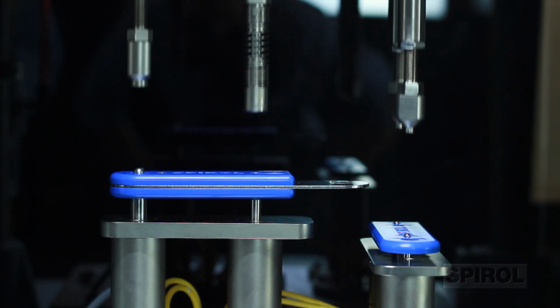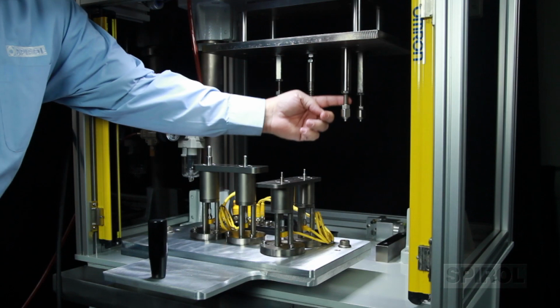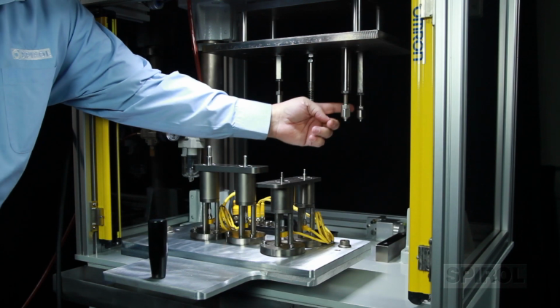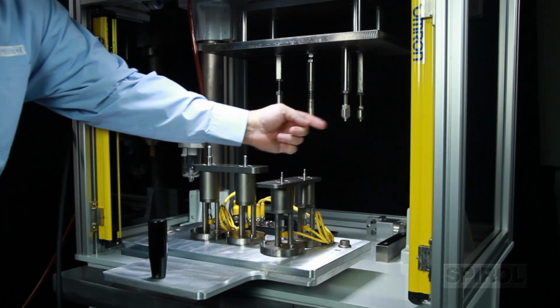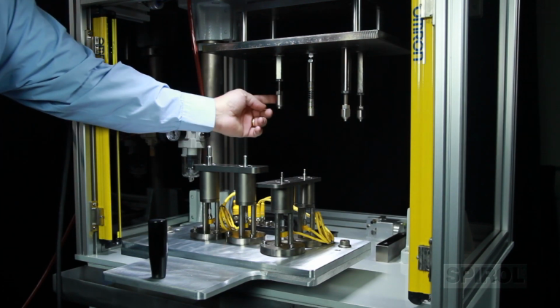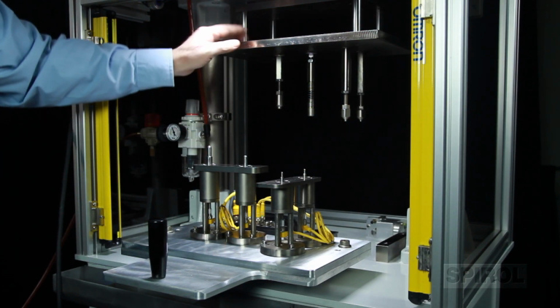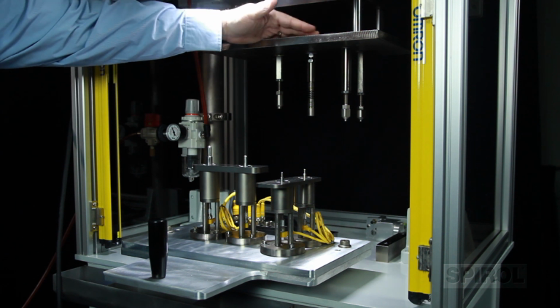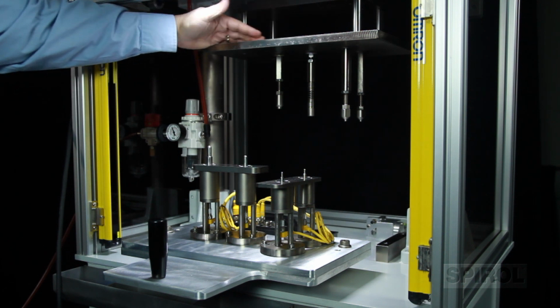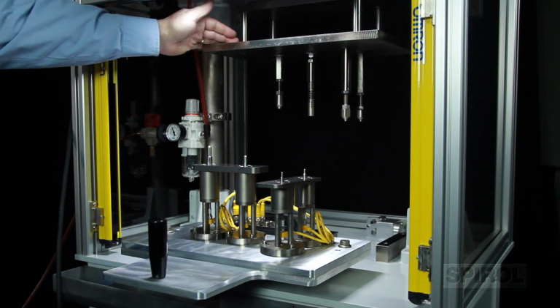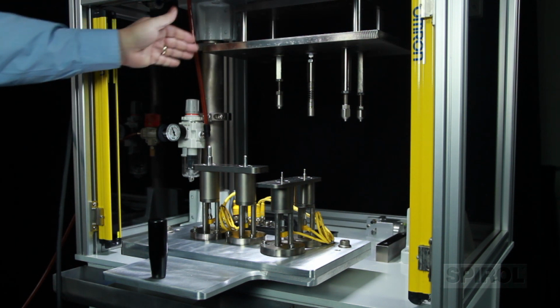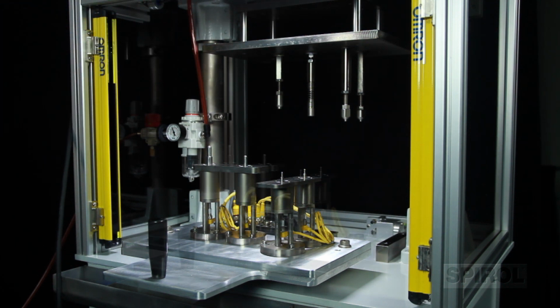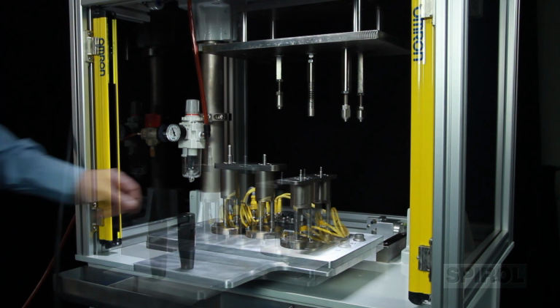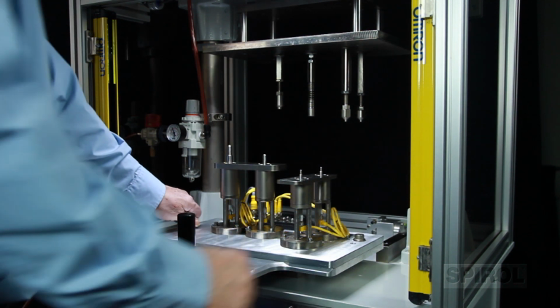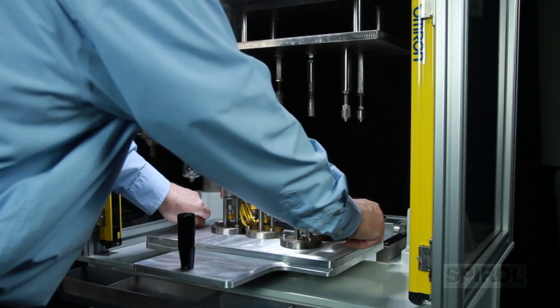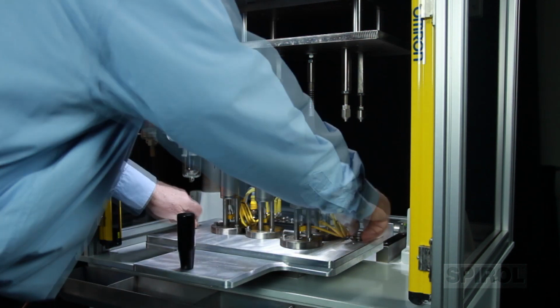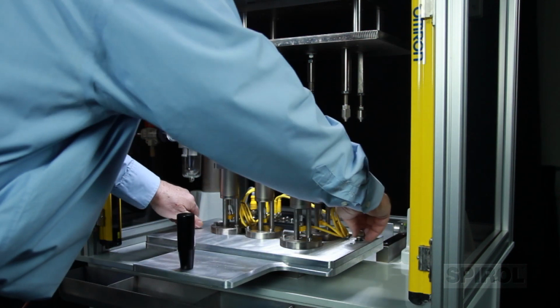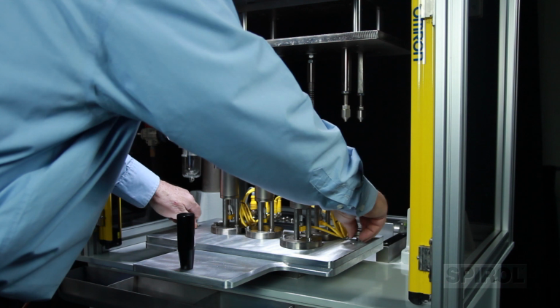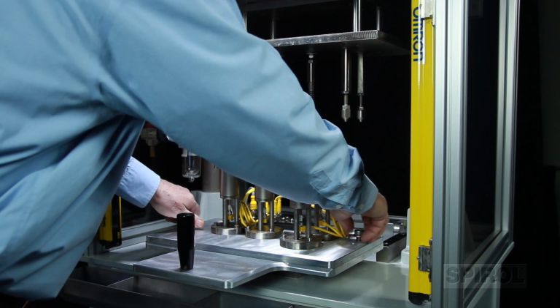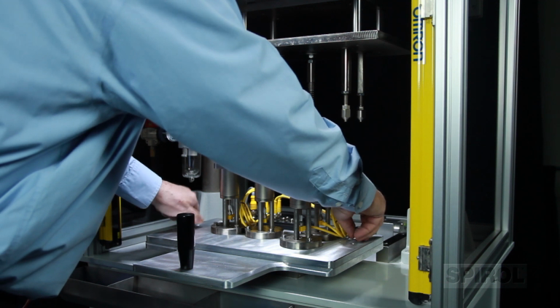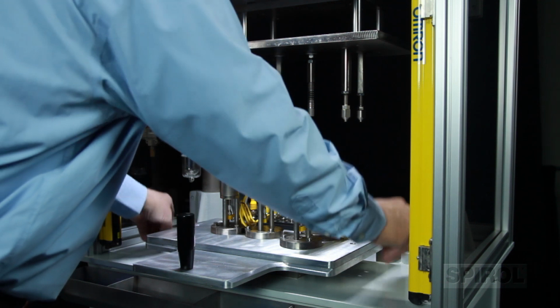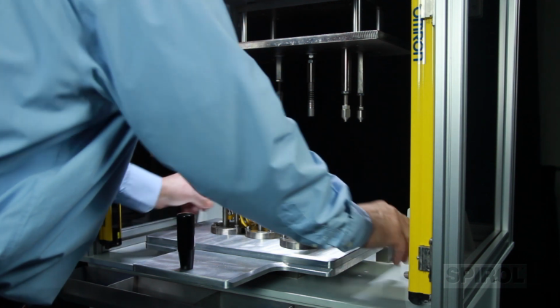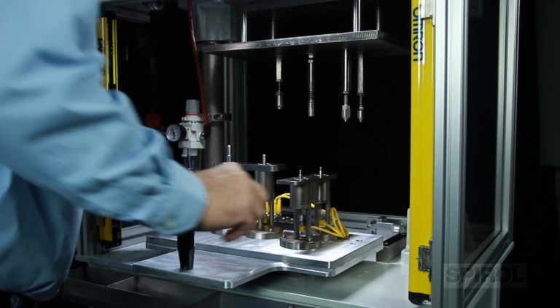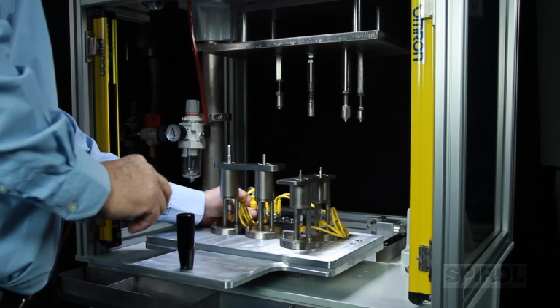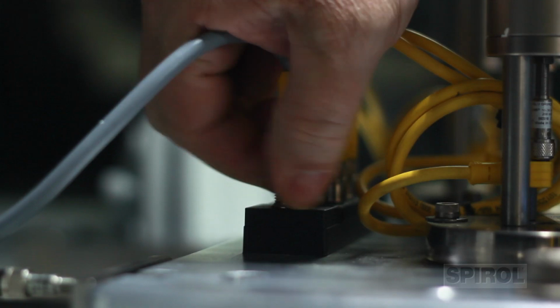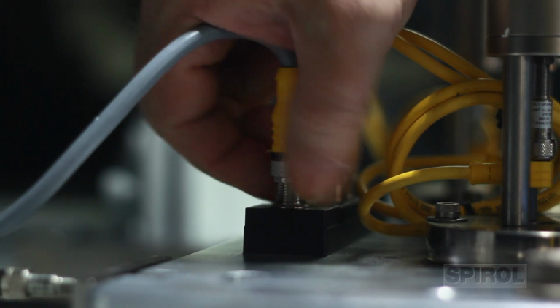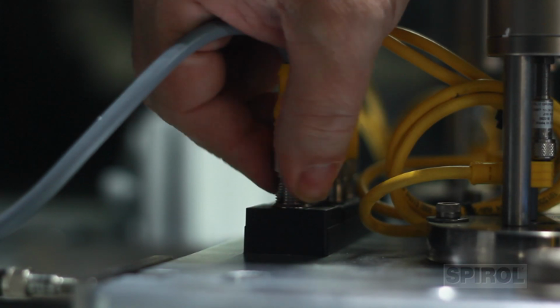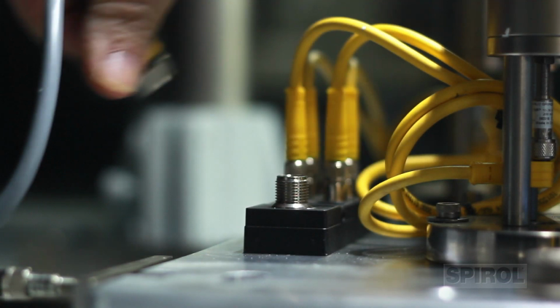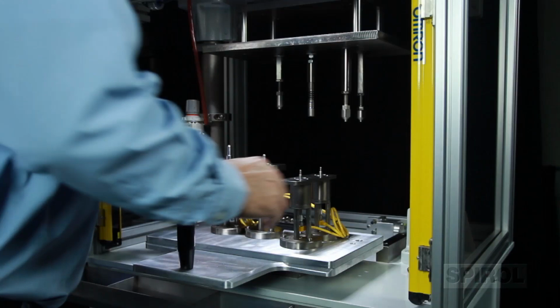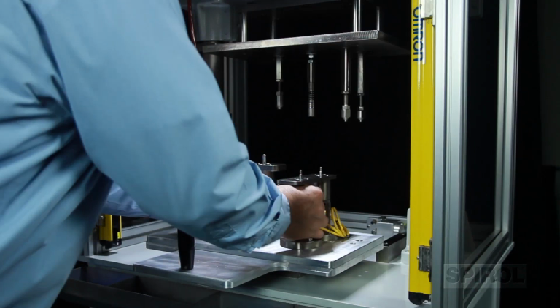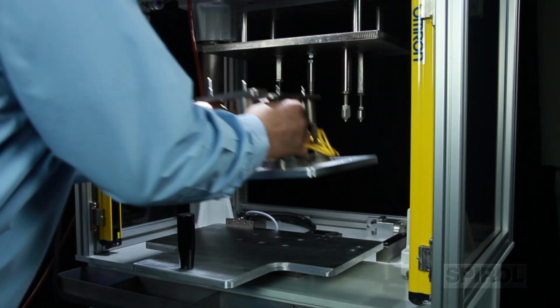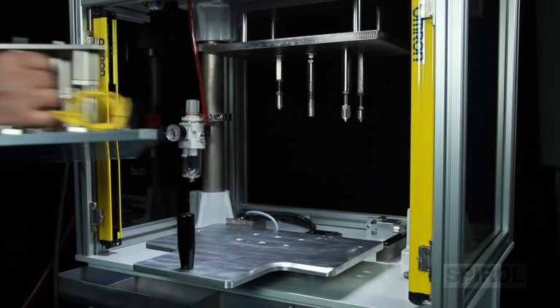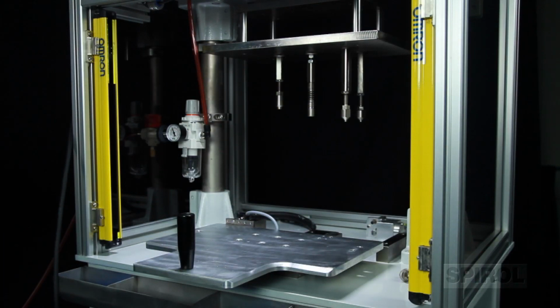The installation tips are fully adjustable and designed with an interchangeable tip holder plate to accommodate various part configurations. To change from one part configuration to another, simply remove the platen tip and fixture plates and replace with those that match the new part configuration.